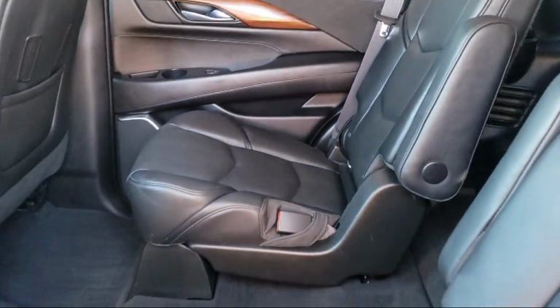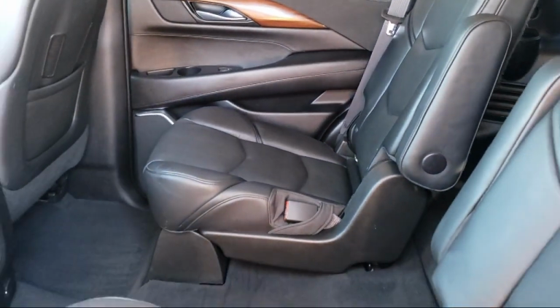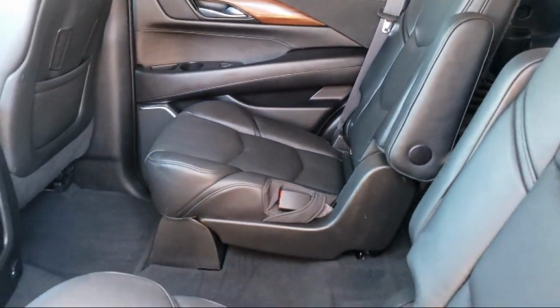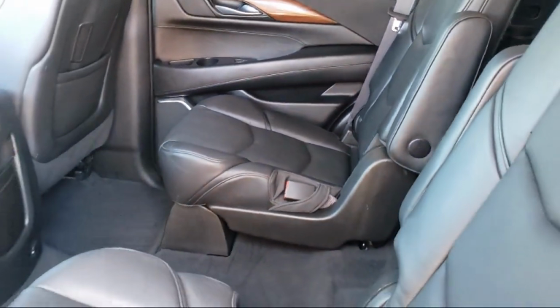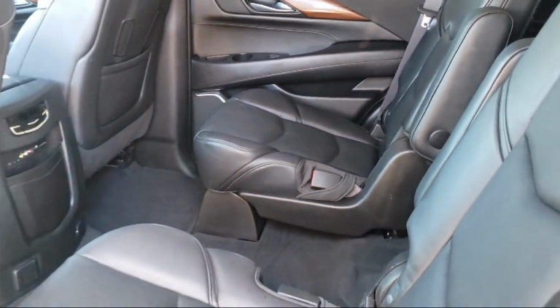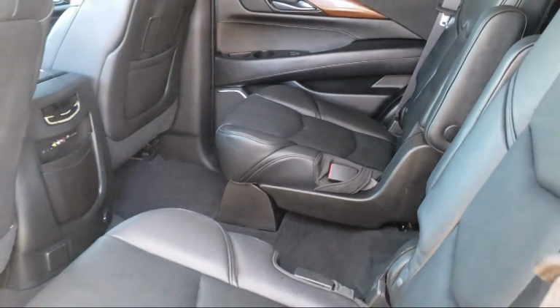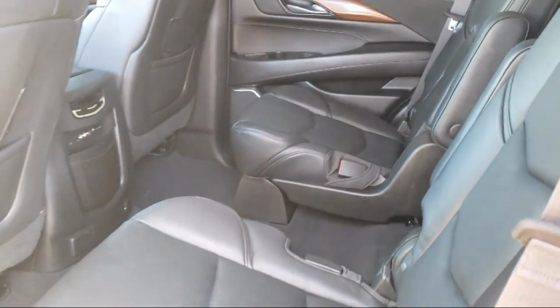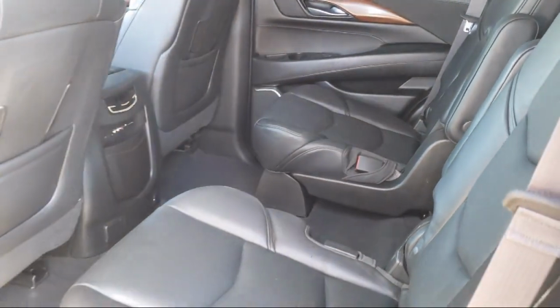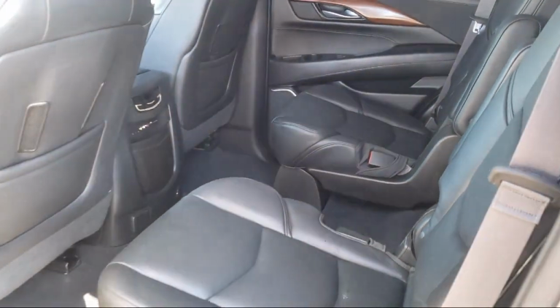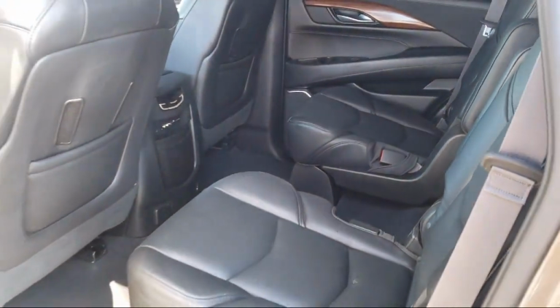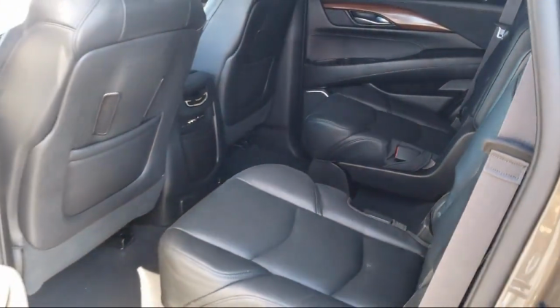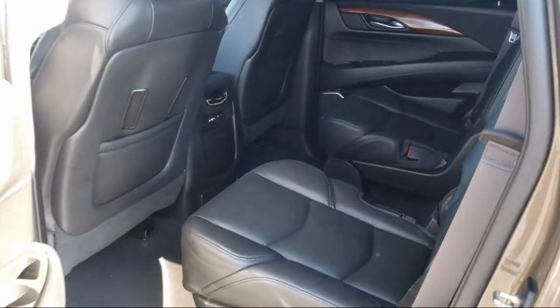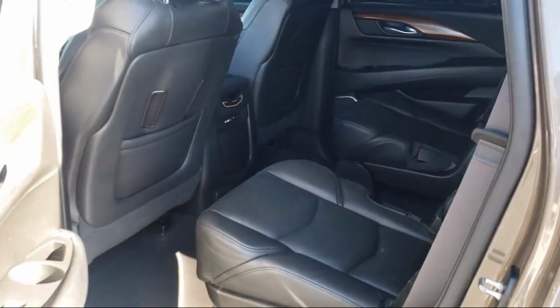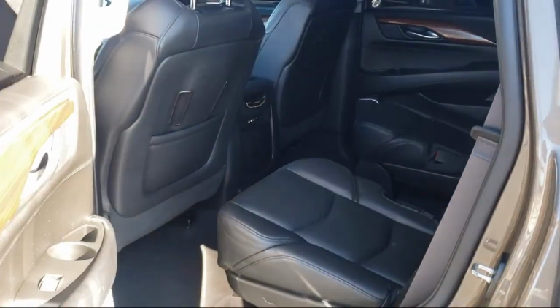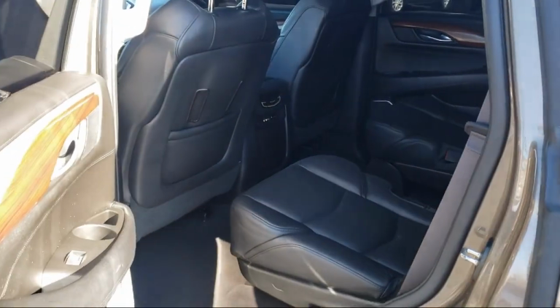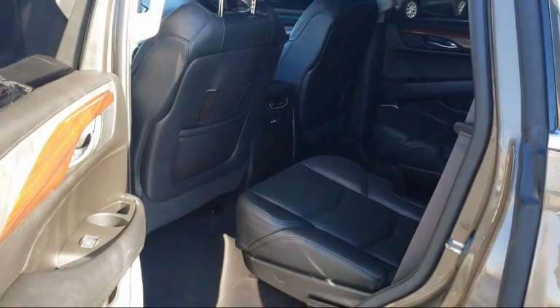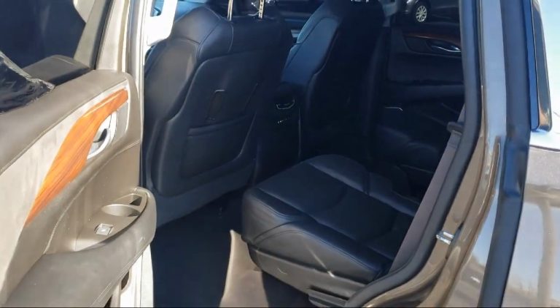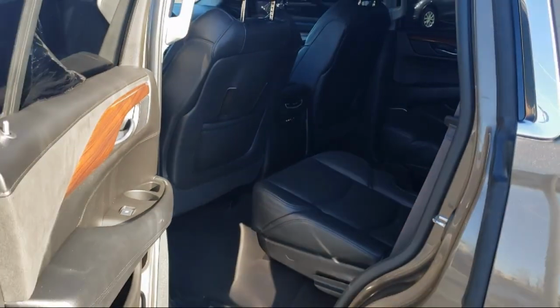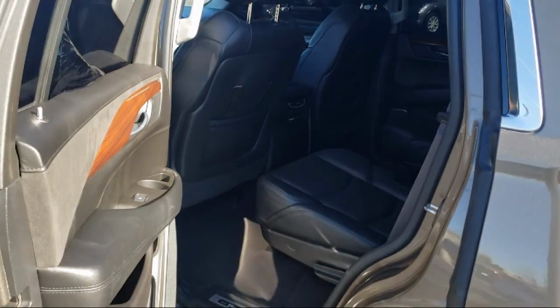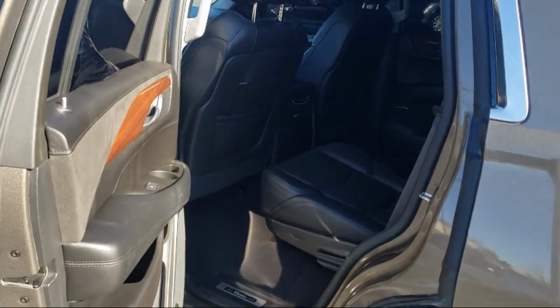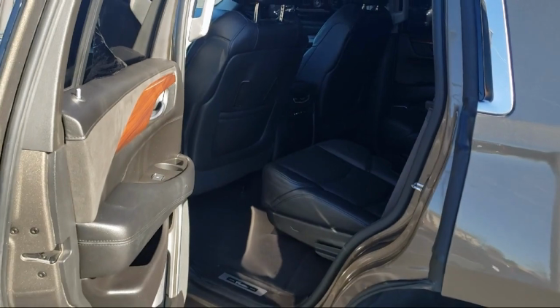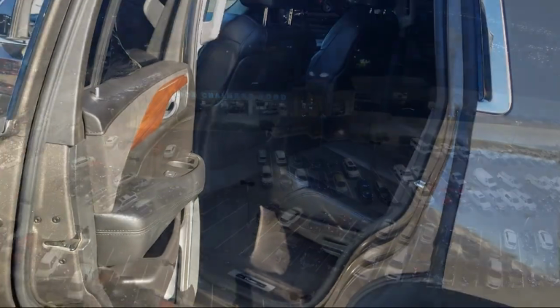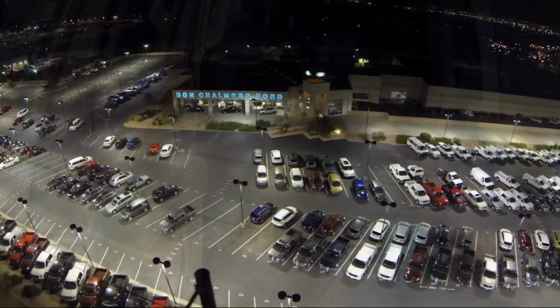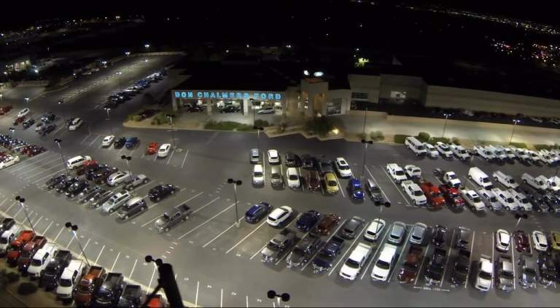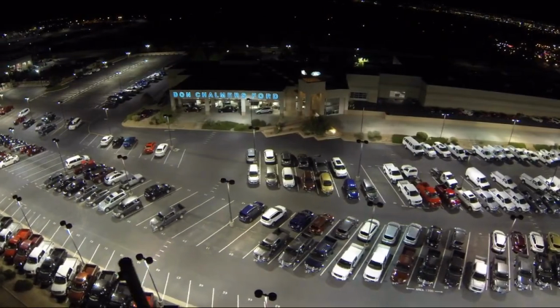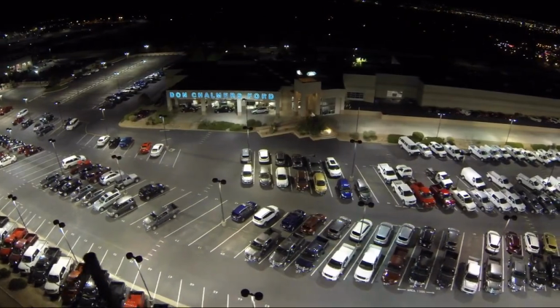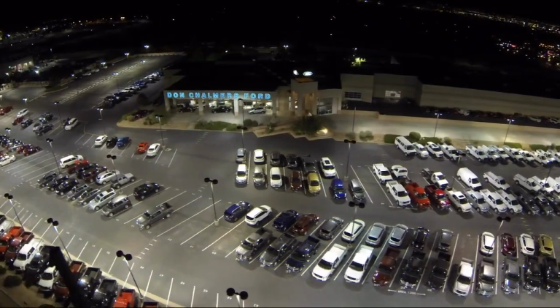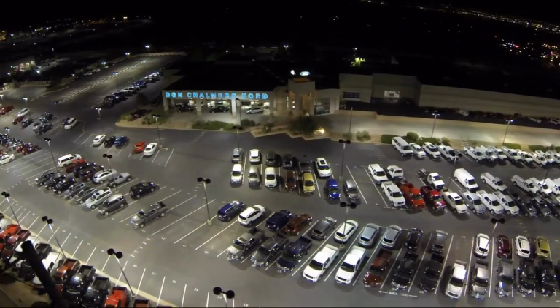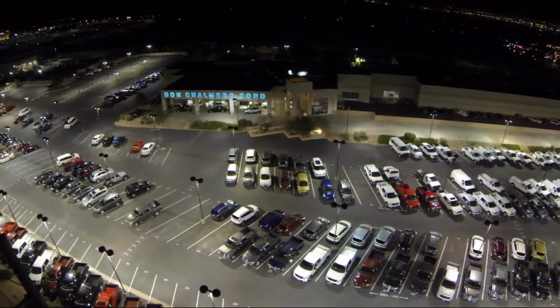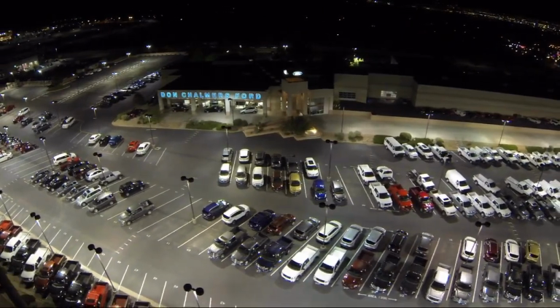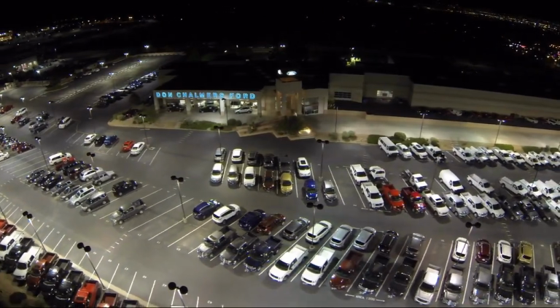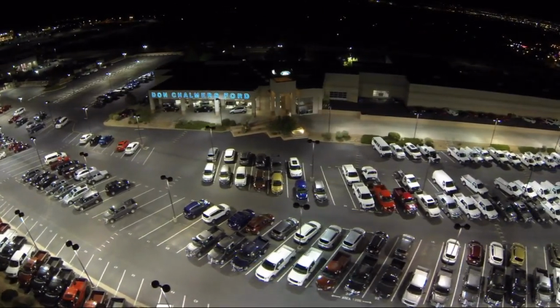Our shoppers feel at ease, worry-free, and extra satisfied with their purchase from us, so come in today and schedule a test drive. We're located at 2500 Rio Rancho Boulevard.